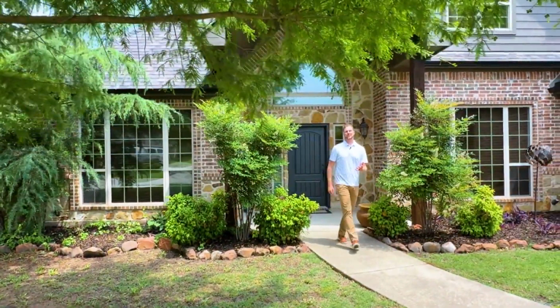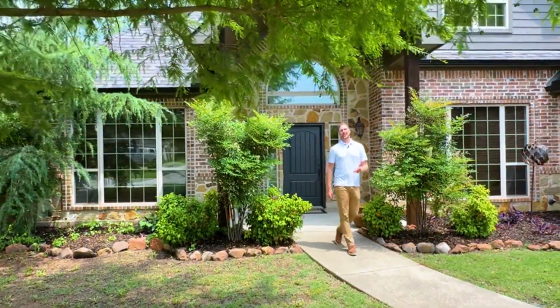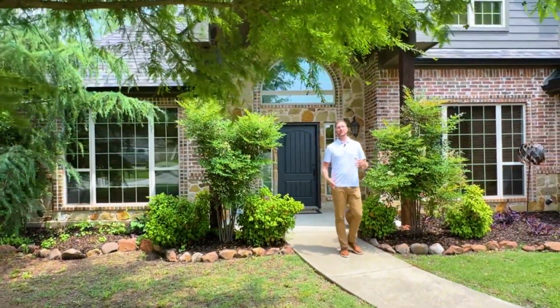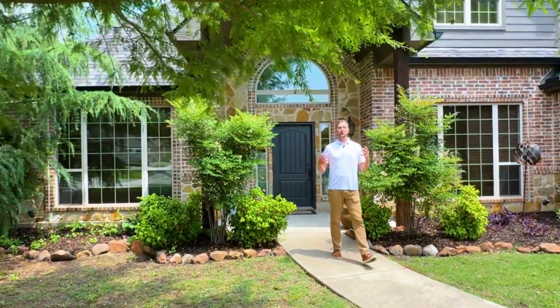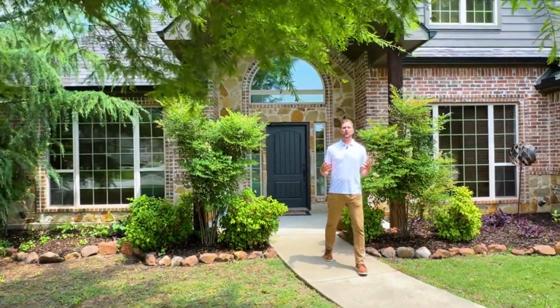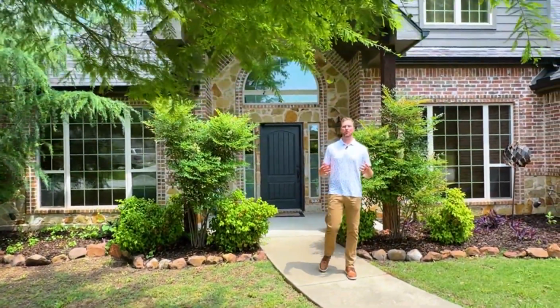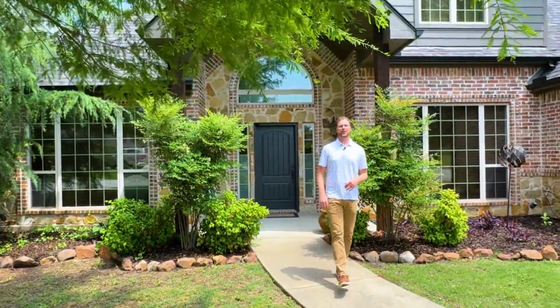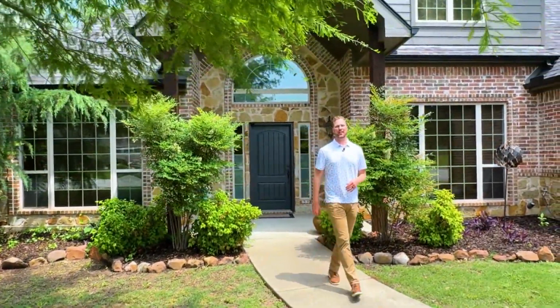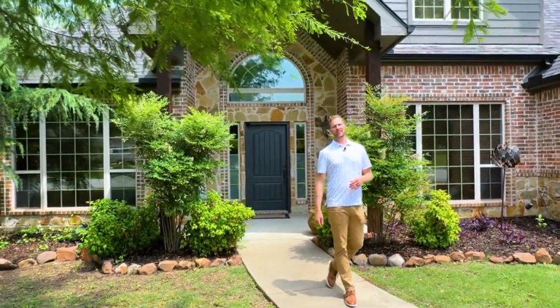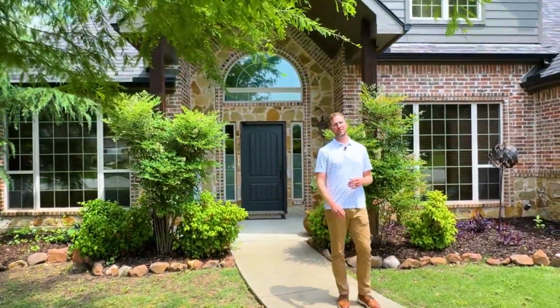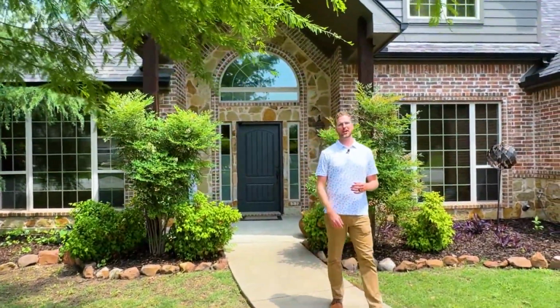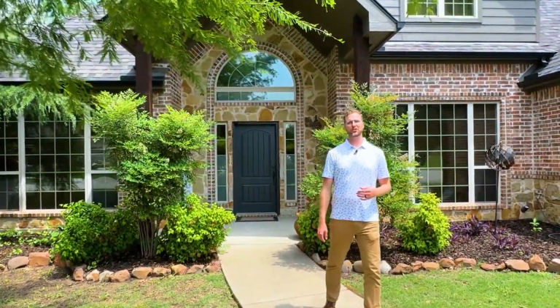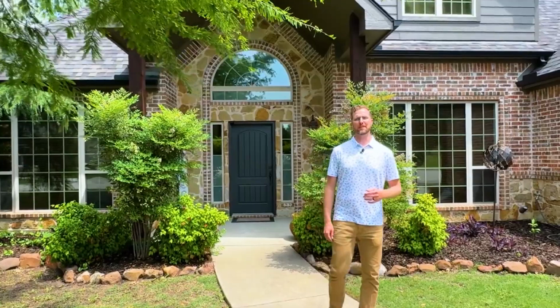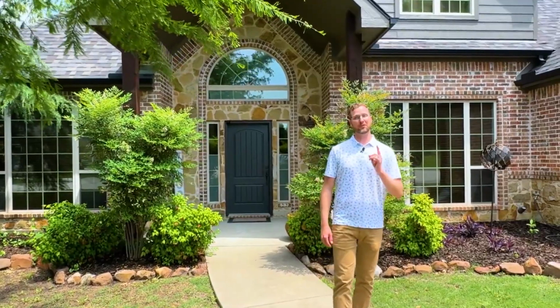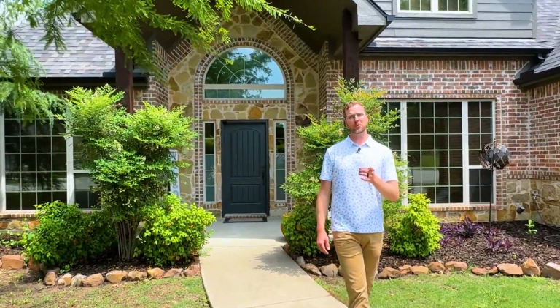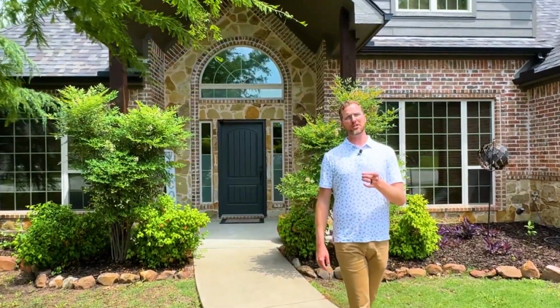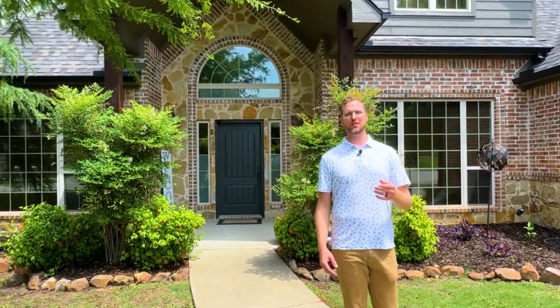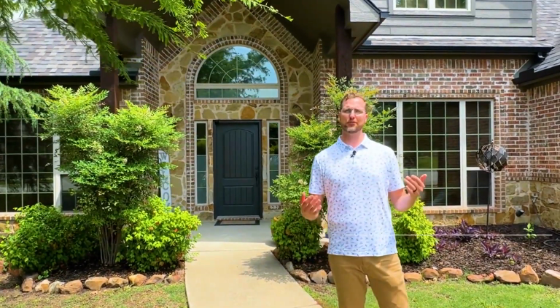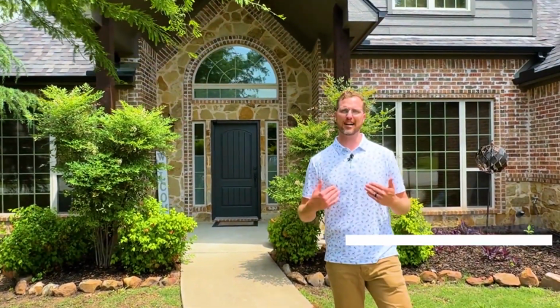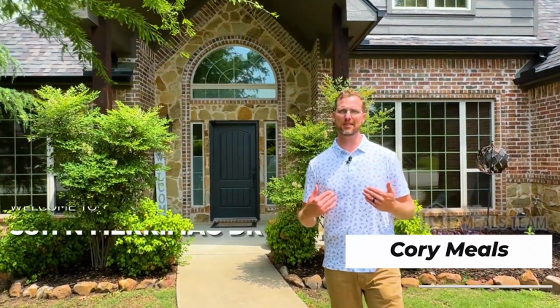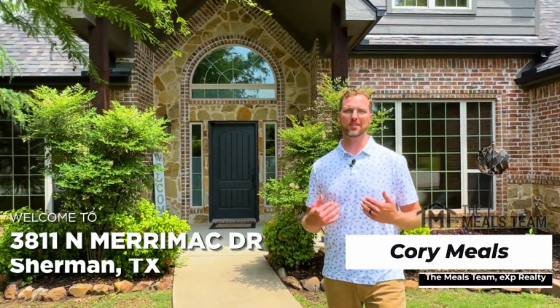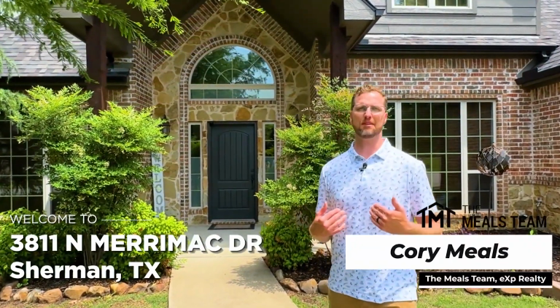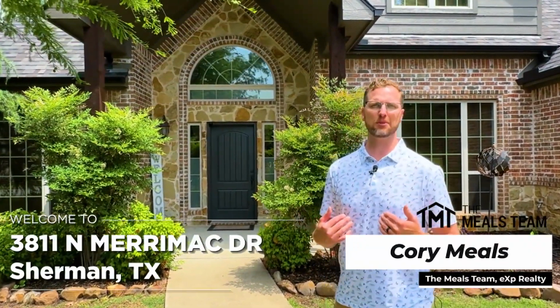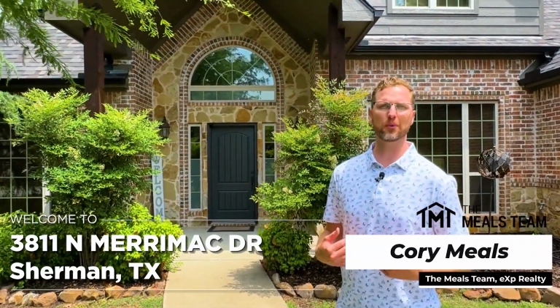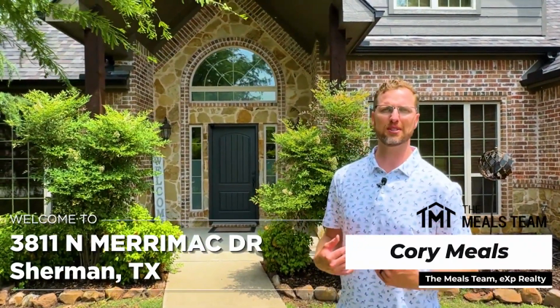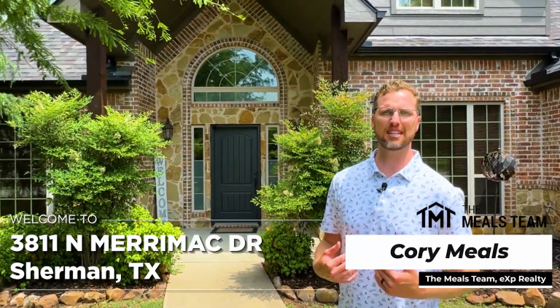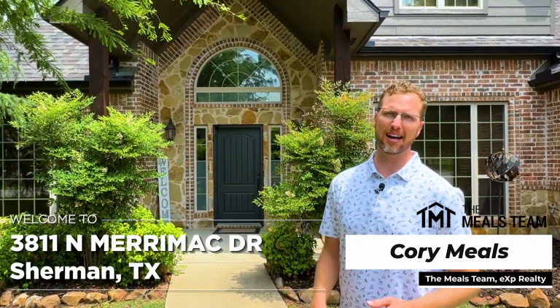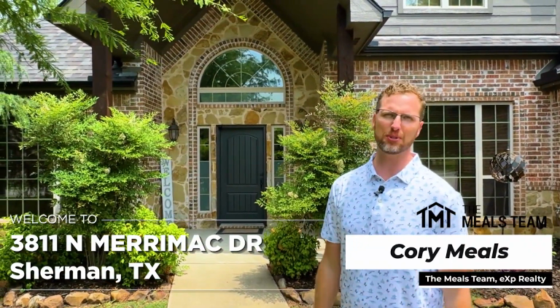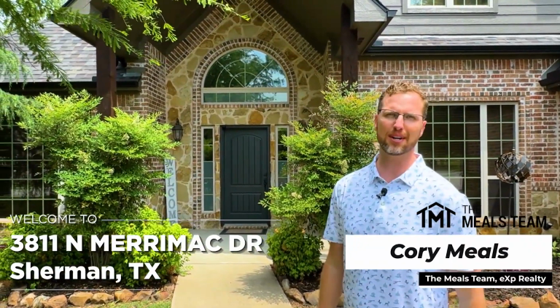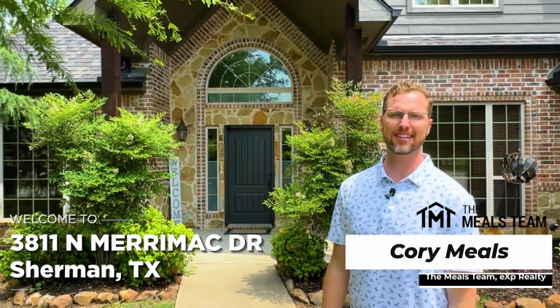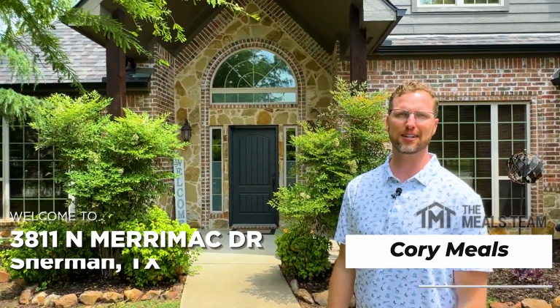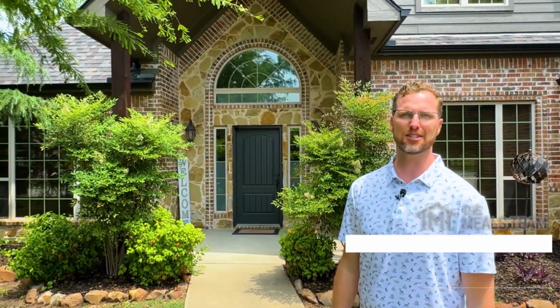Thanks for checking out this beautiful home here at 3811 Merrimack Drive in Sherman. If you have questions, be sure and reach out to me. Once again, my name is Corey with the Mills Team. I hope you're doing well, and I'll talk to you soon.